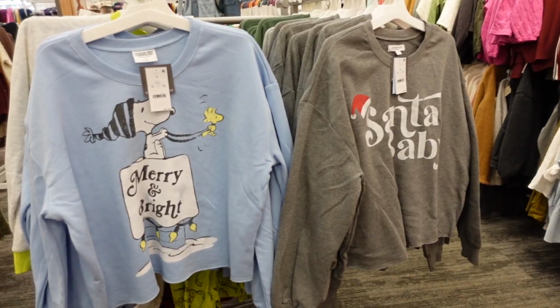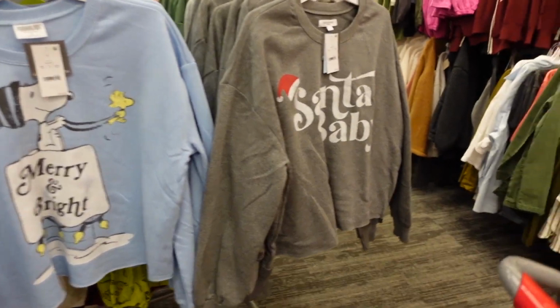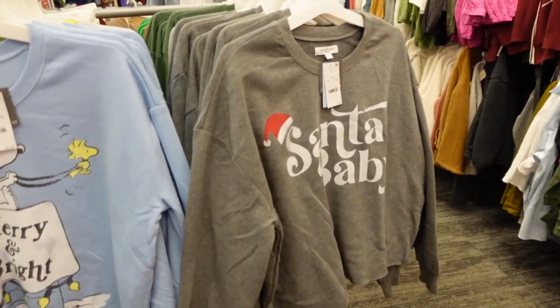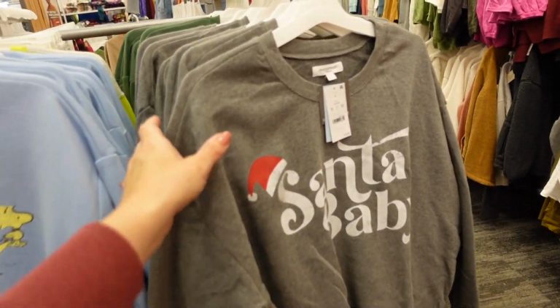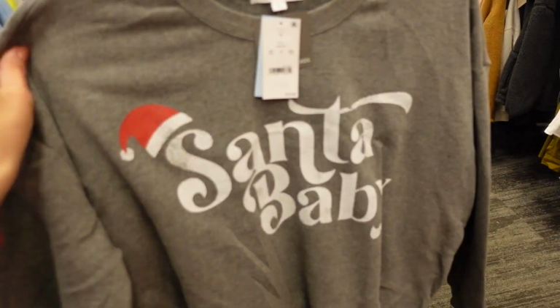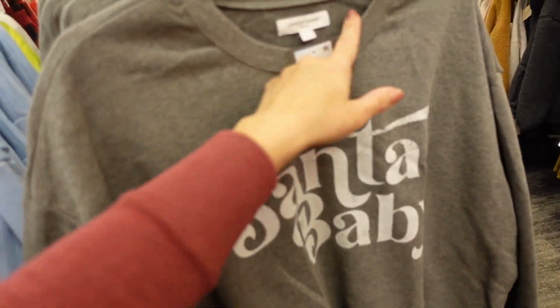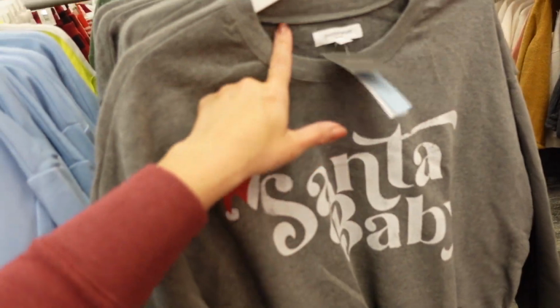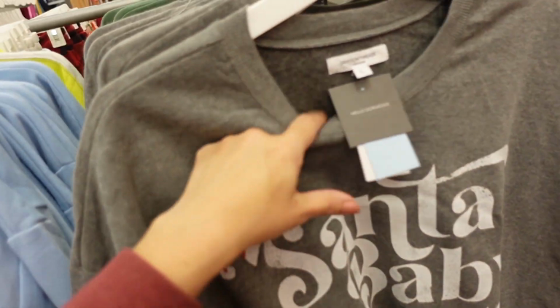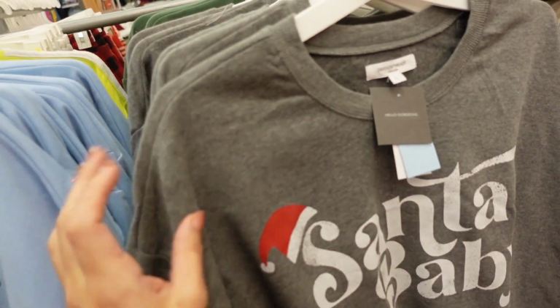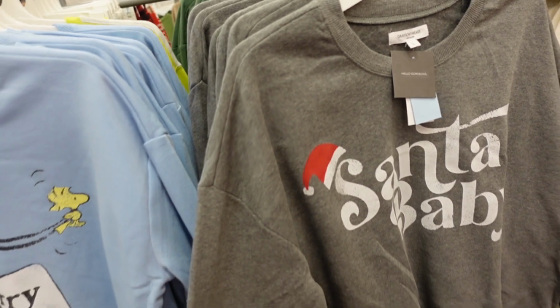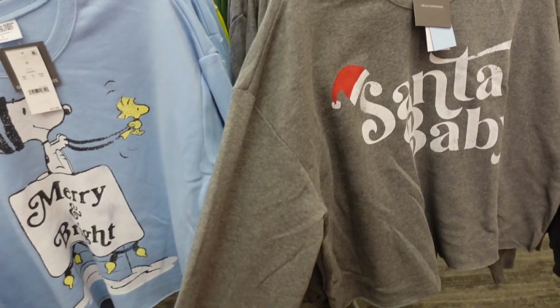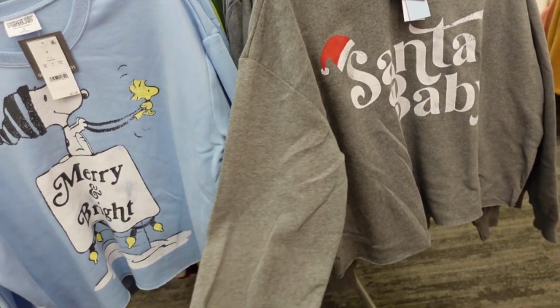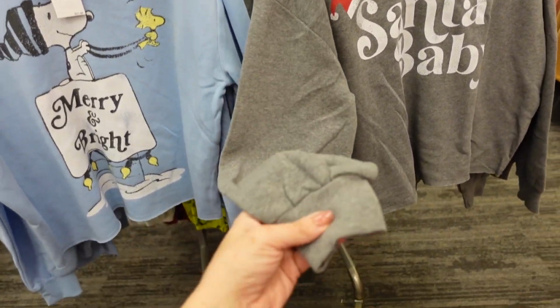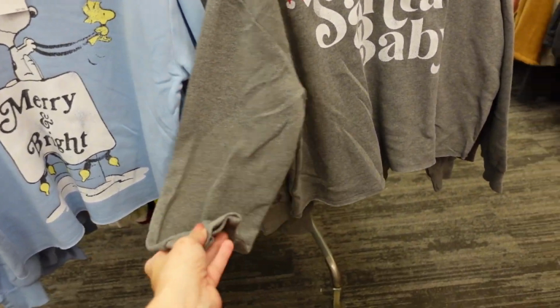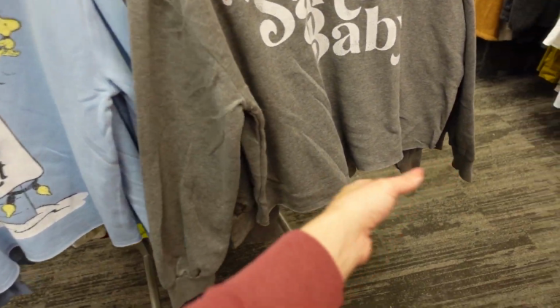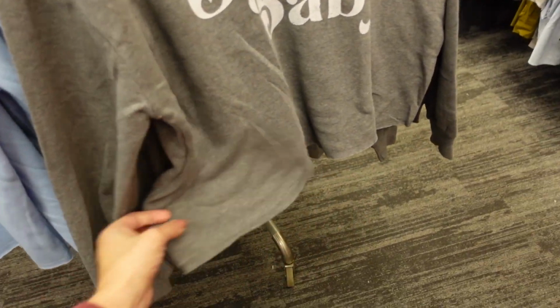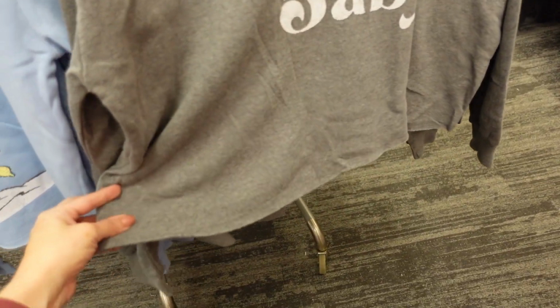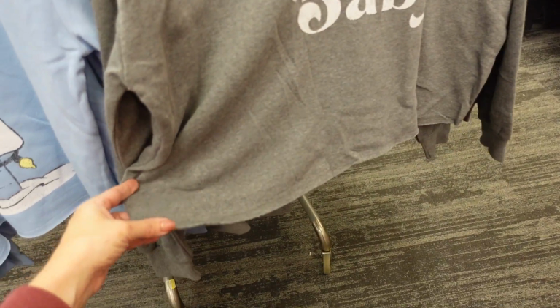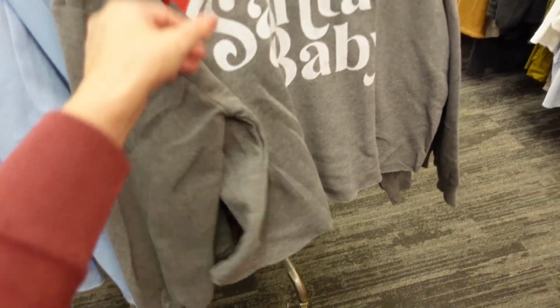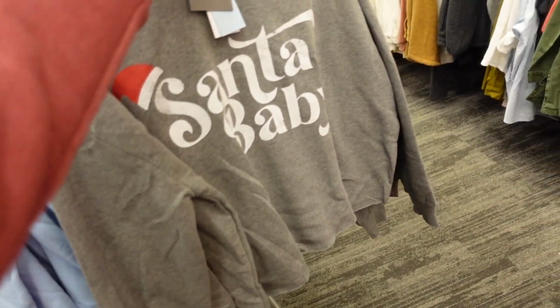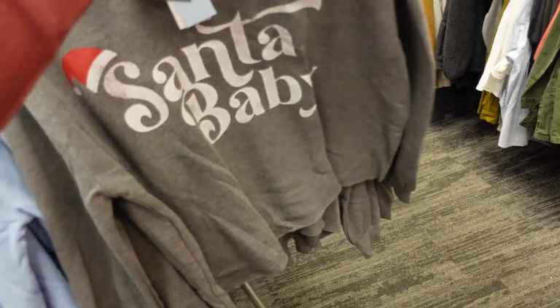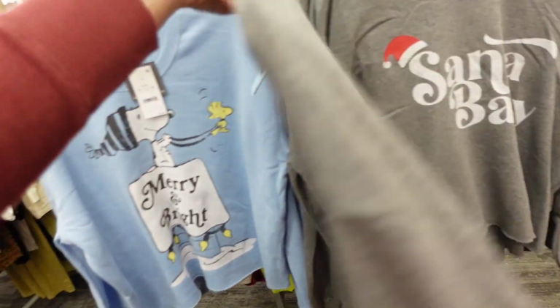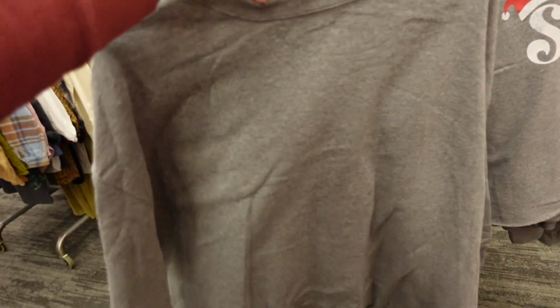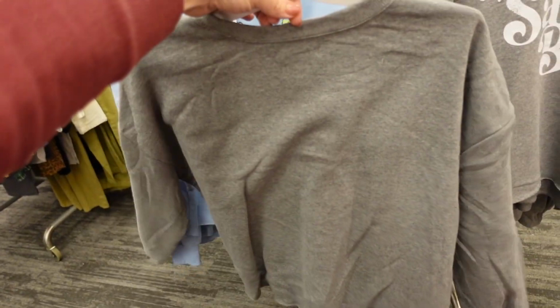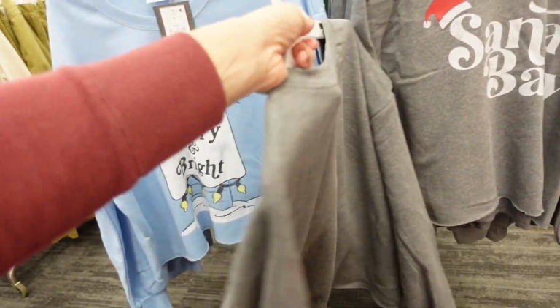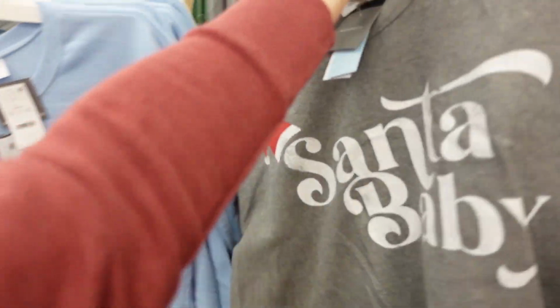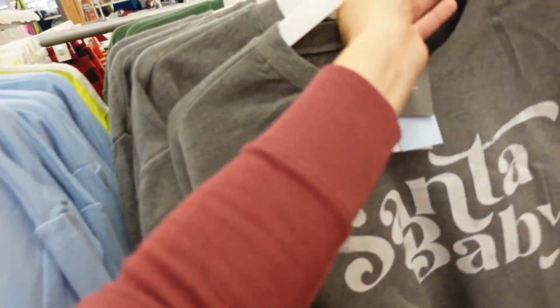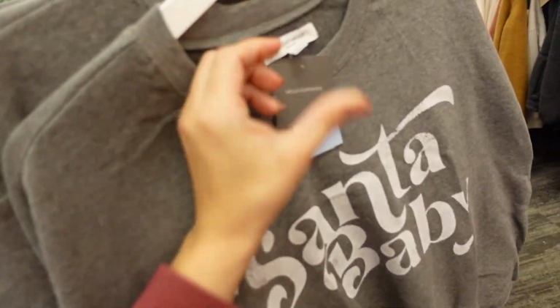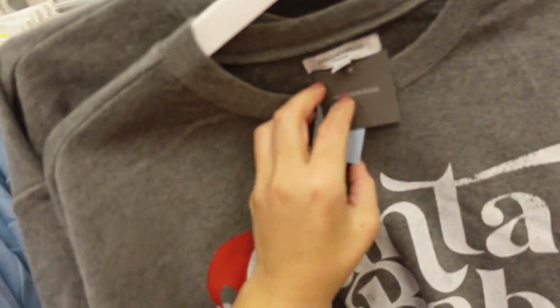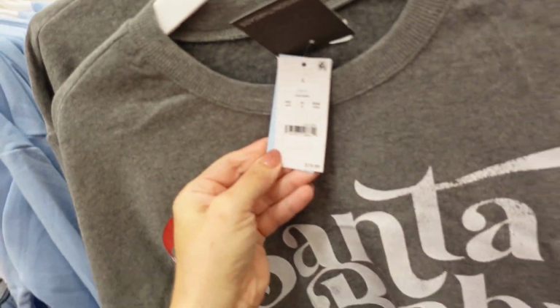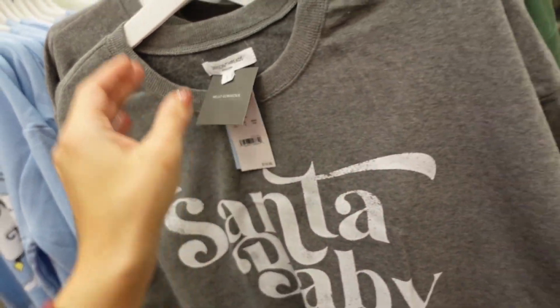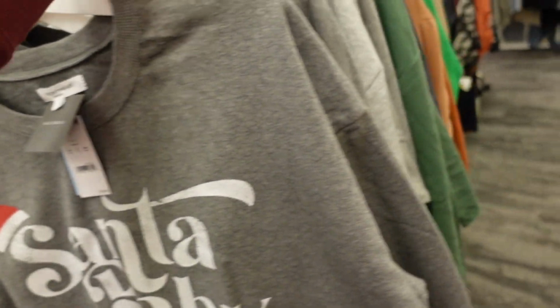More holiday graphics — how cute is this one? It's from Grace and Thread, has that crew neckline, soft fleece, drop sleeve with ribbing on the wrist, and a shorter boxy fit with a raw hem in the back. It says 'Santa Baby' and is $19.99.